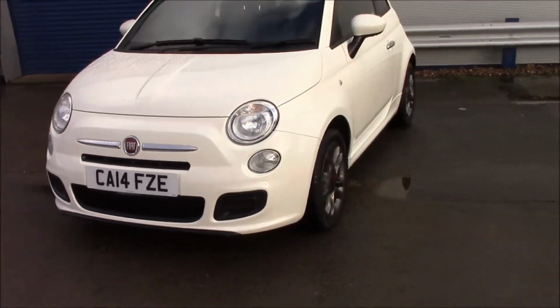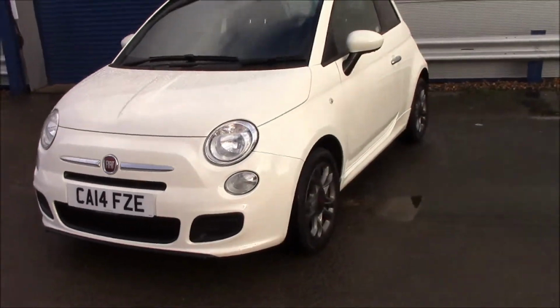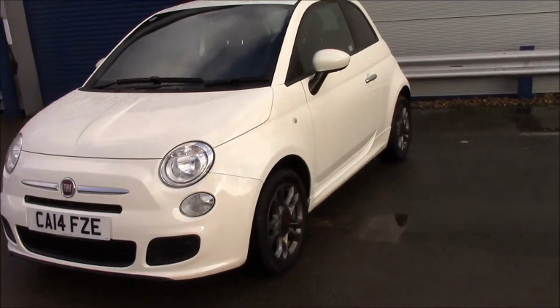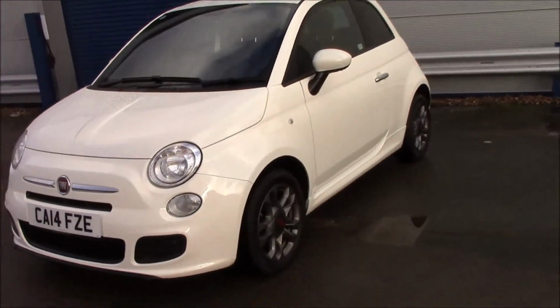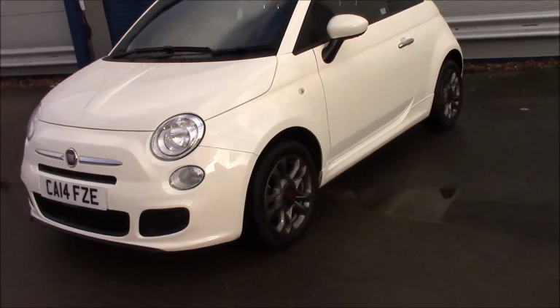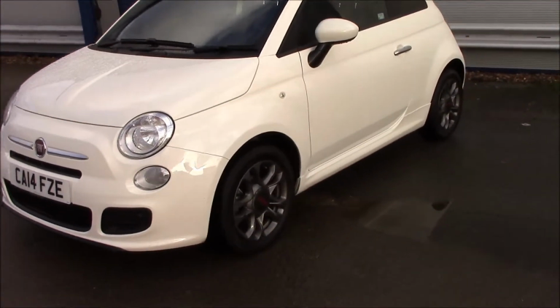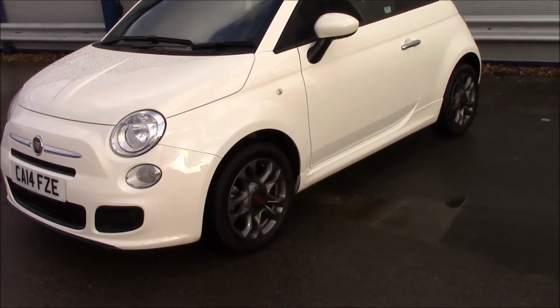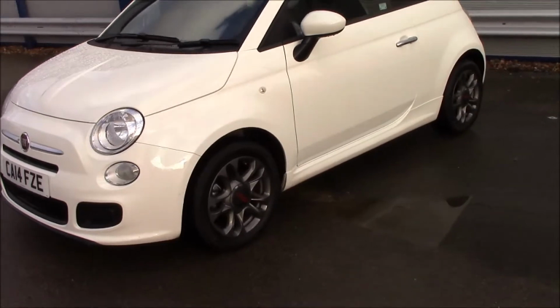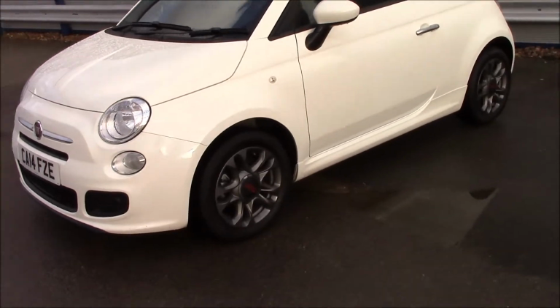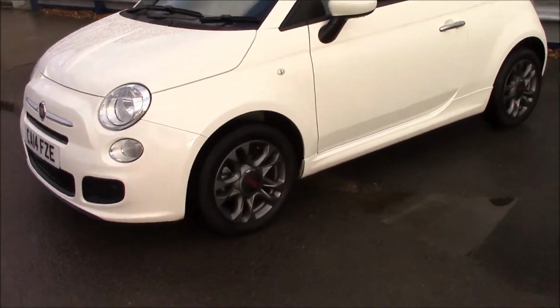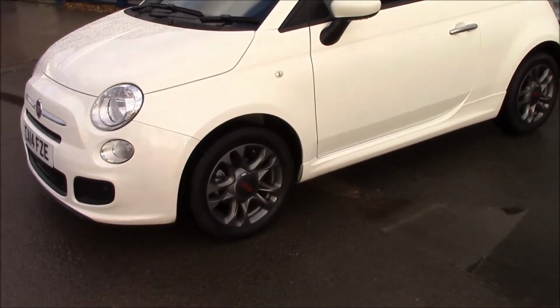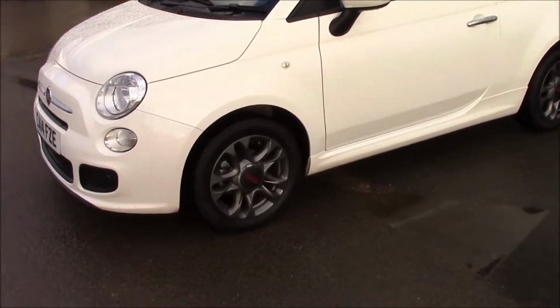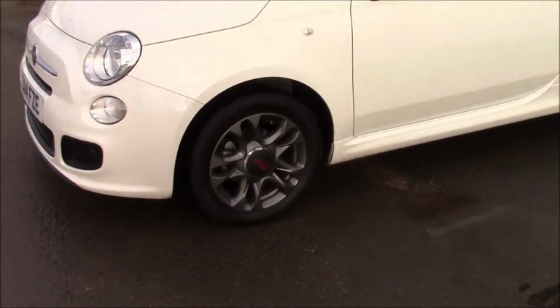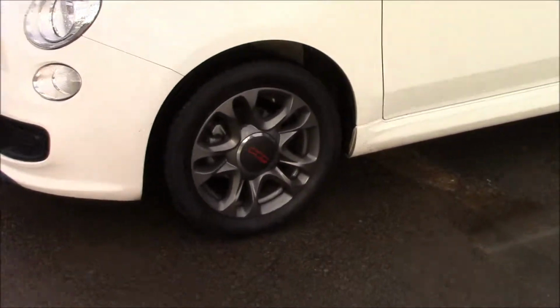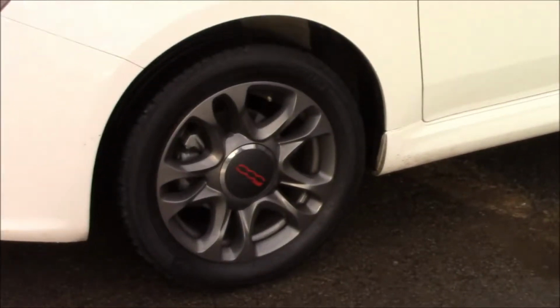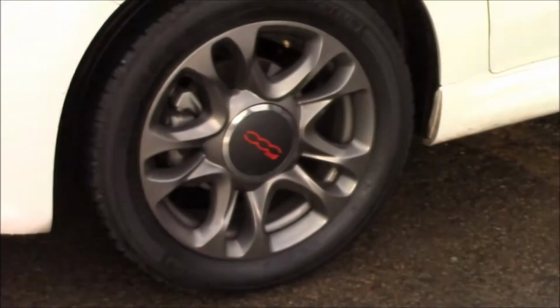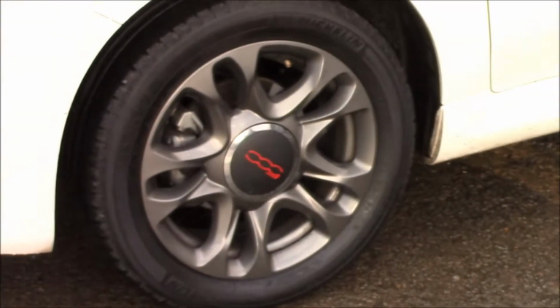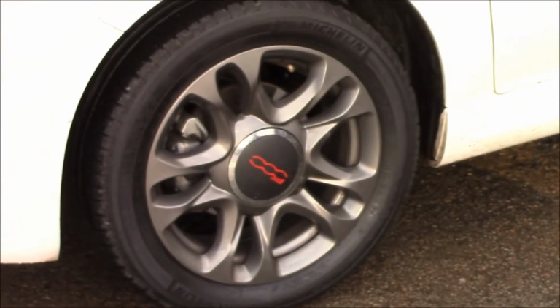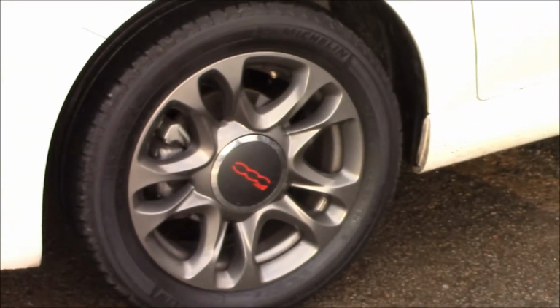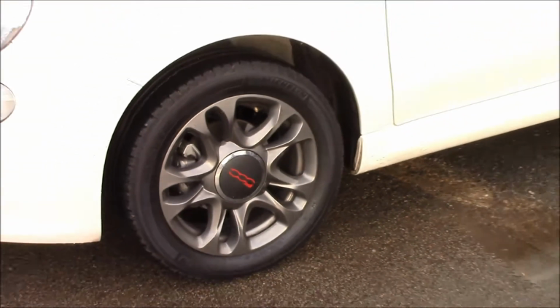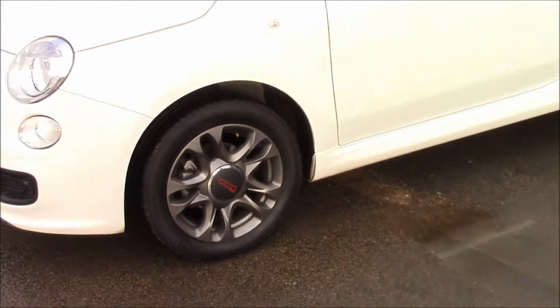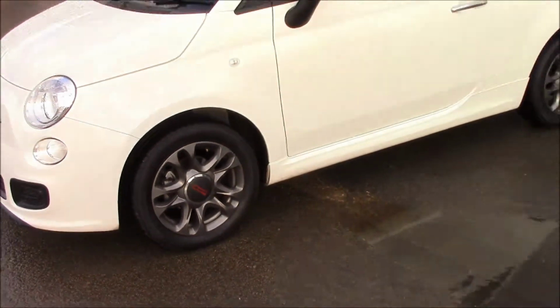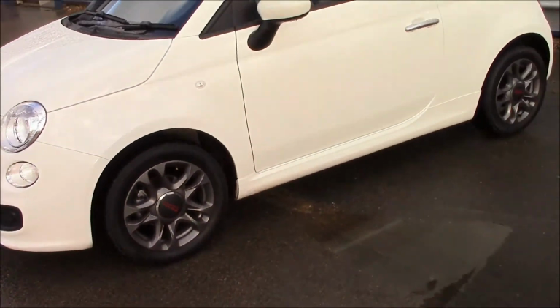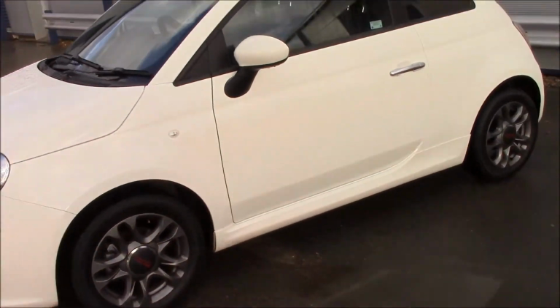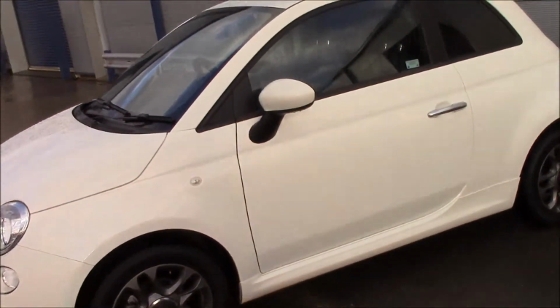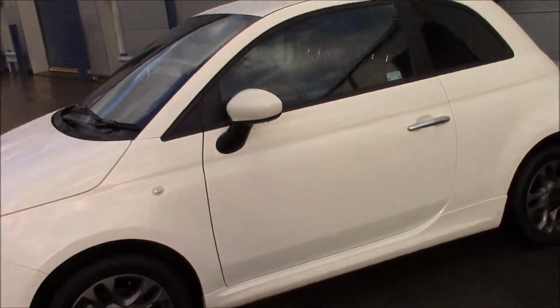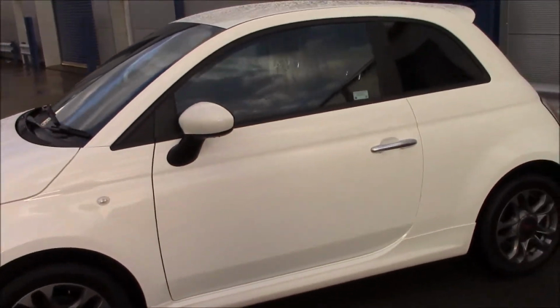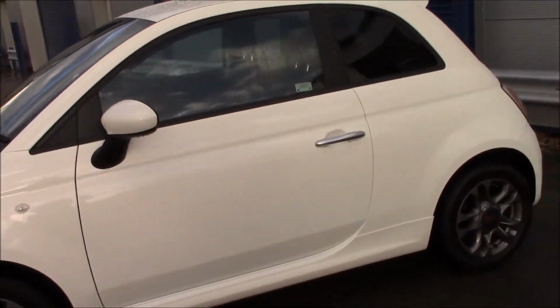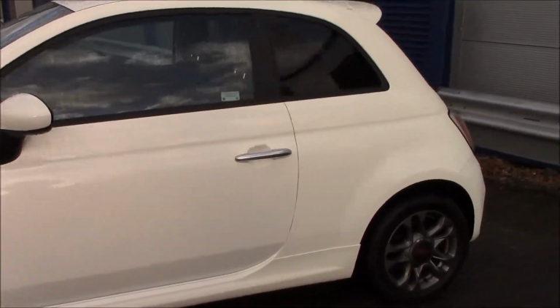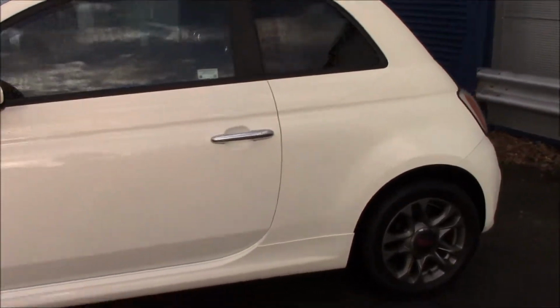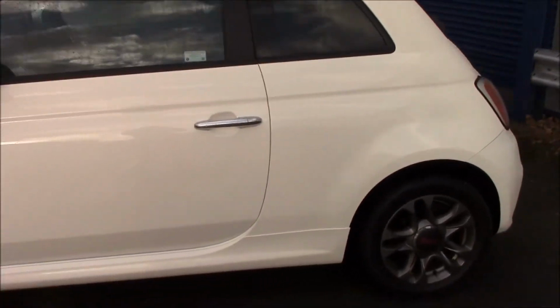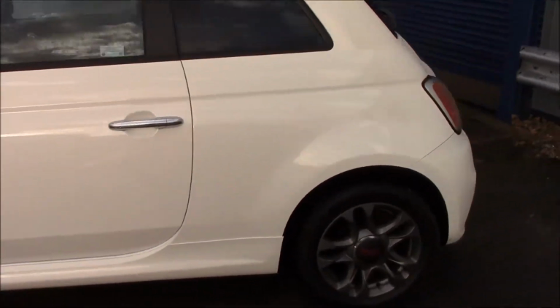Moving to the side, you can see that it has body colour bumpers, 15 inch alloy wheels, body colour wind mirrors, and chrome exterior door handles.